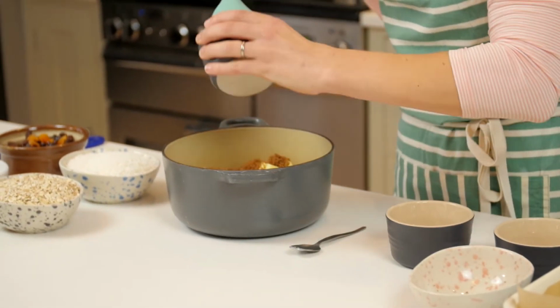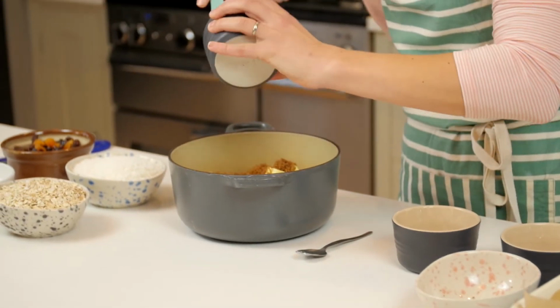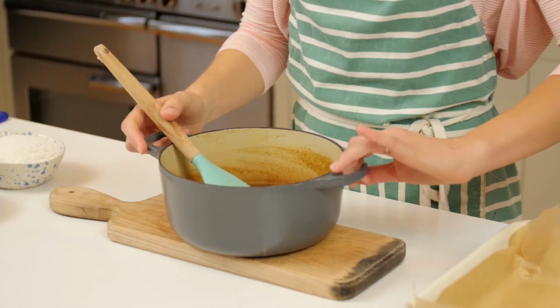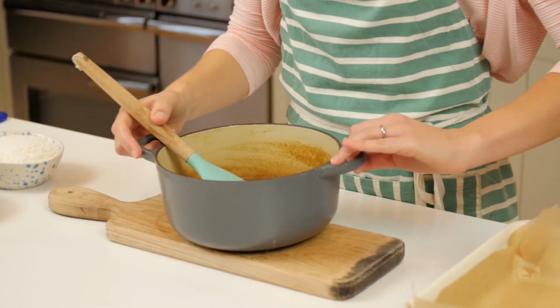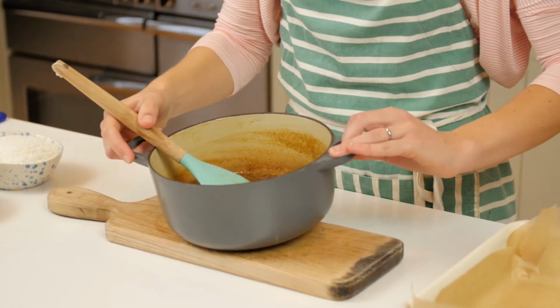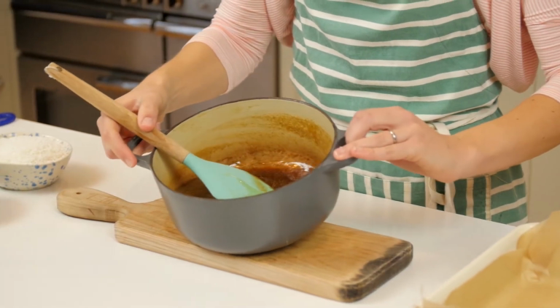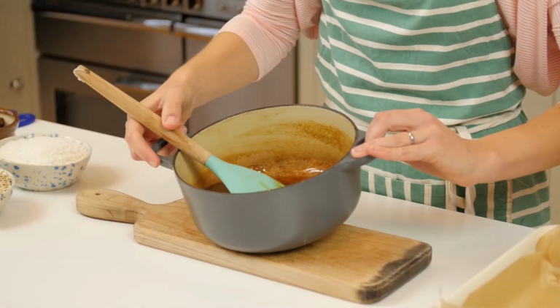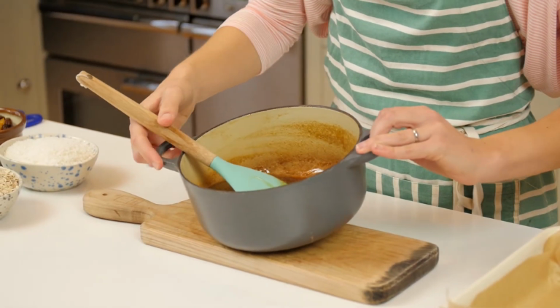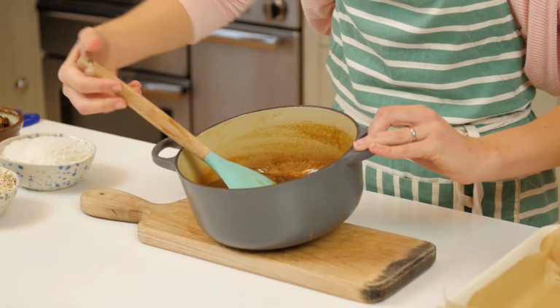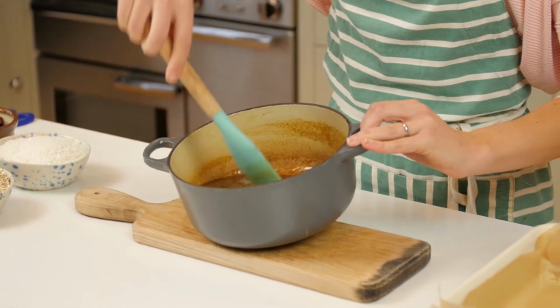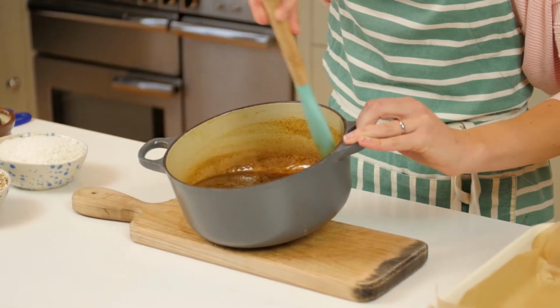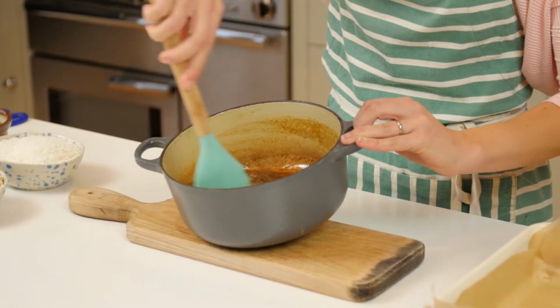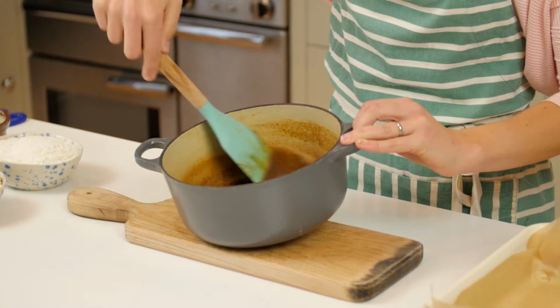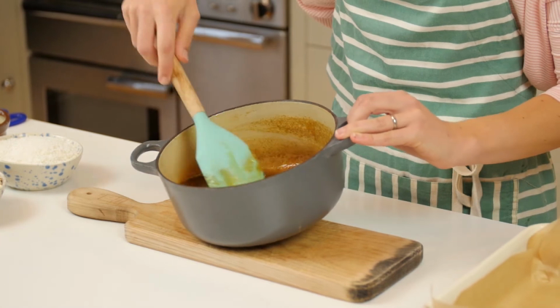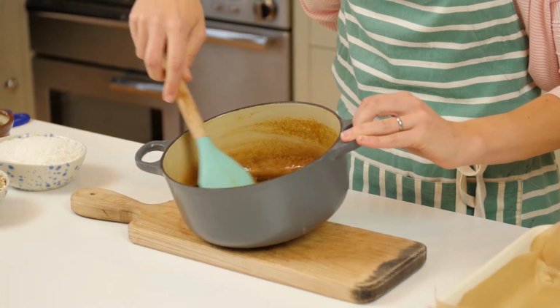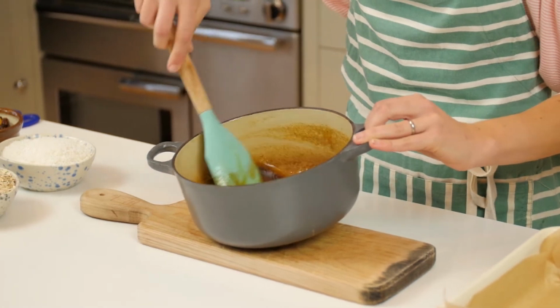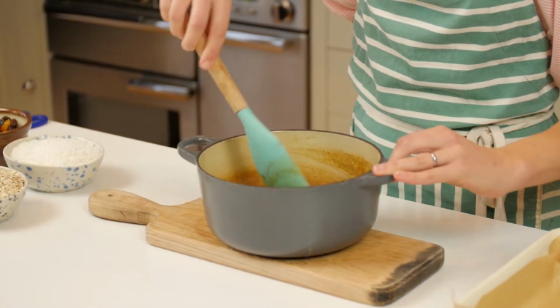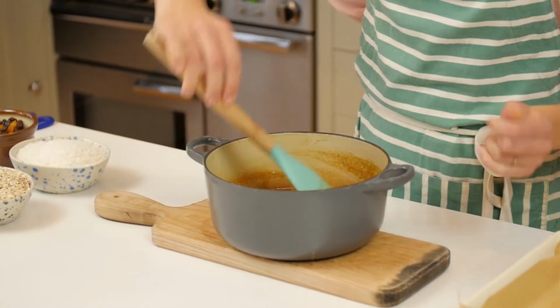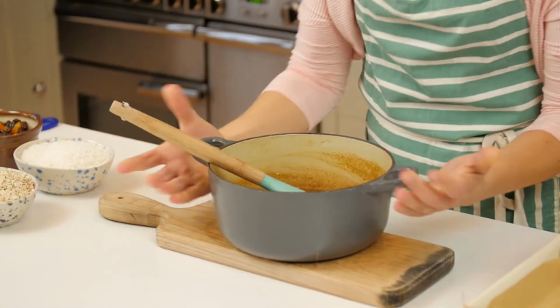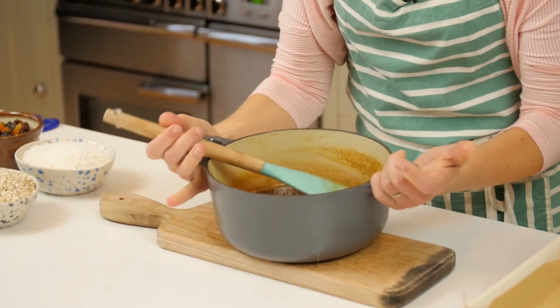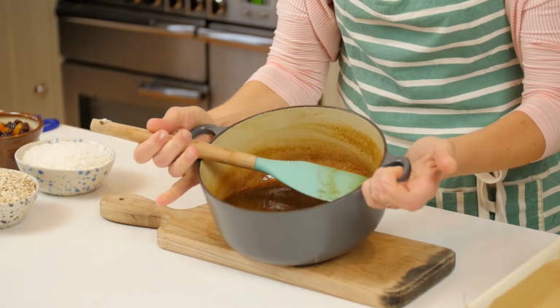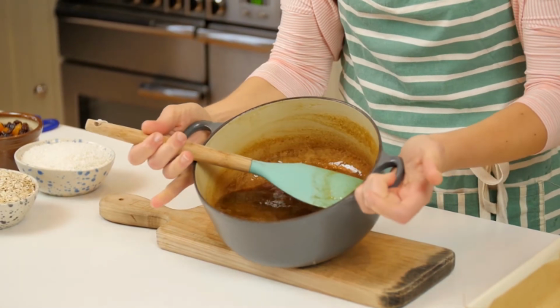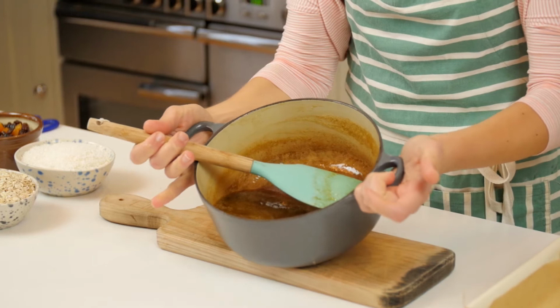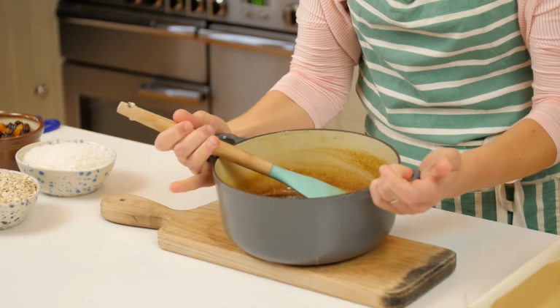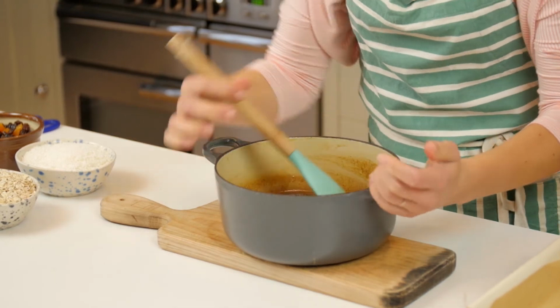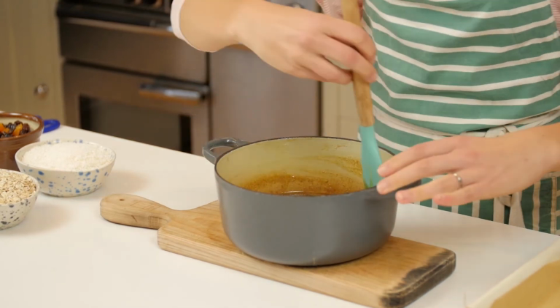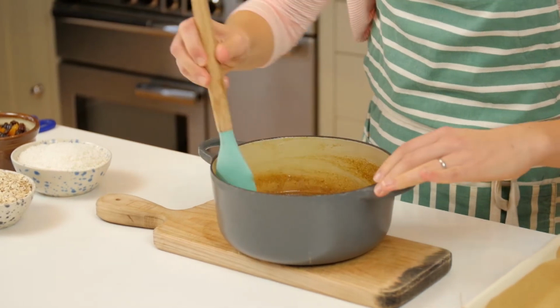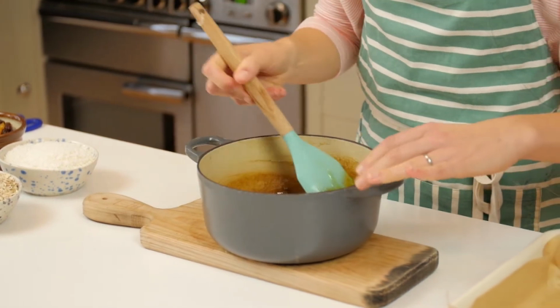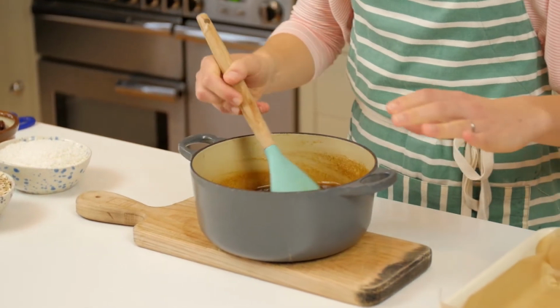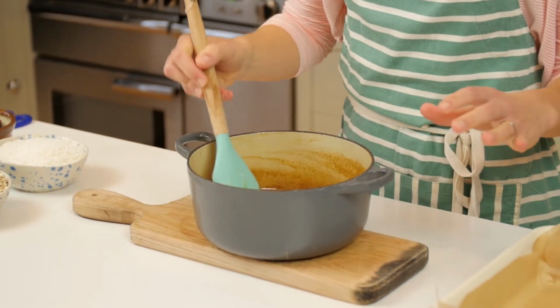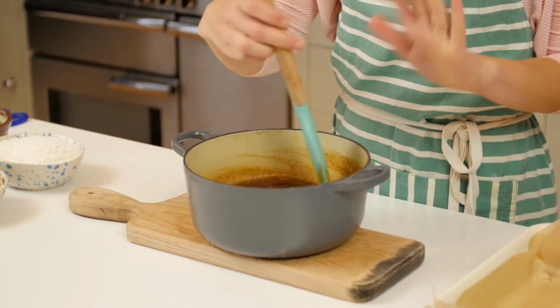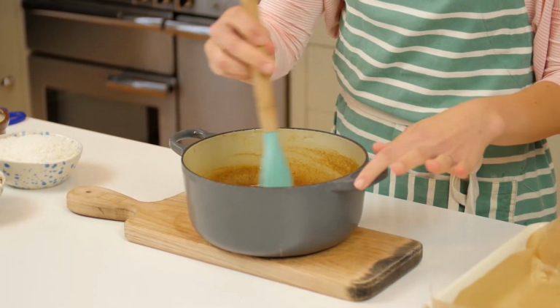I now have the butter, sugar, and golden syrup all nicely melted. I haven't let it boil — I just want it to melt nicely. Now I'm going to add all of my dry ingredients to it.